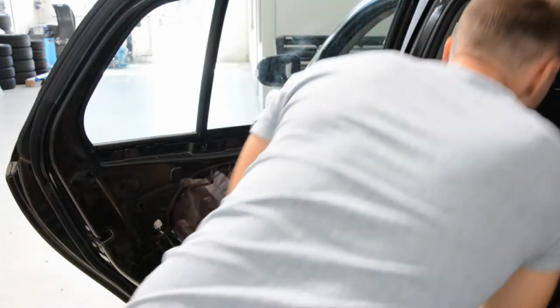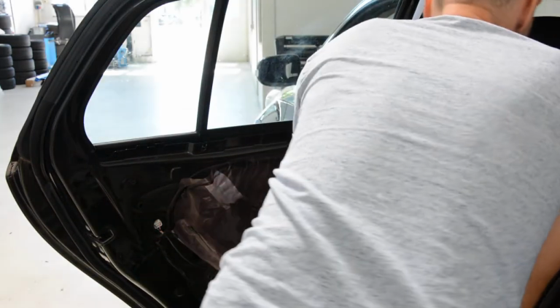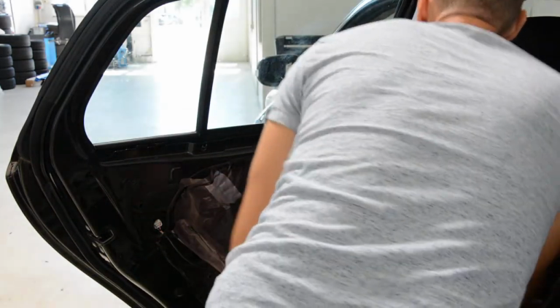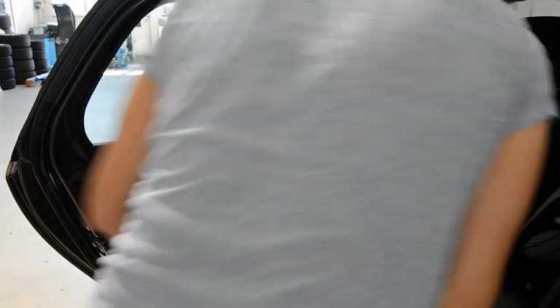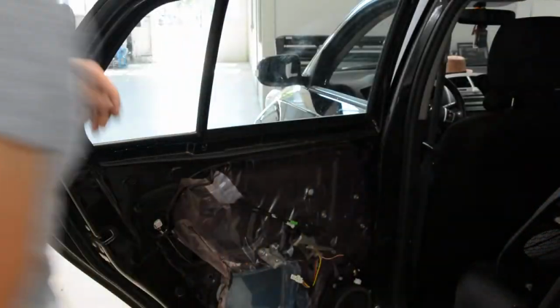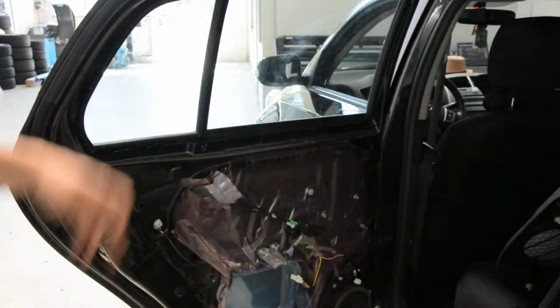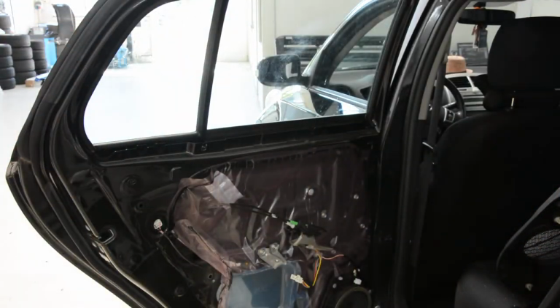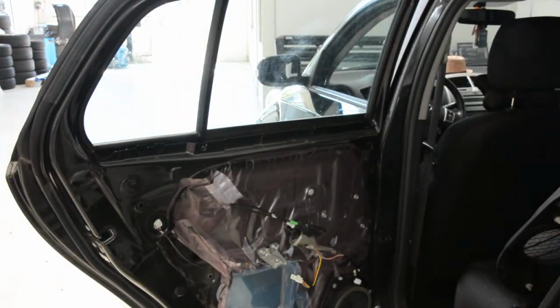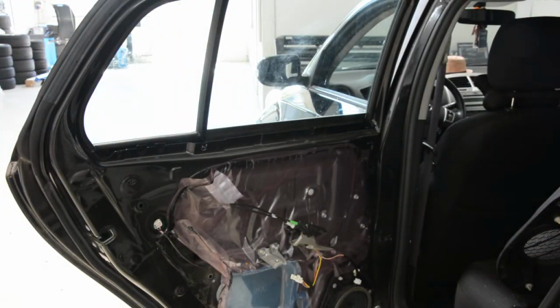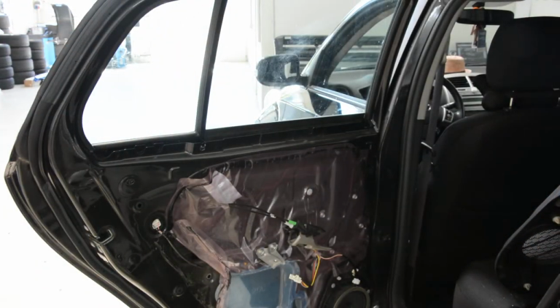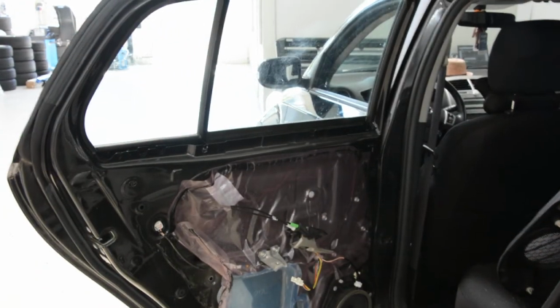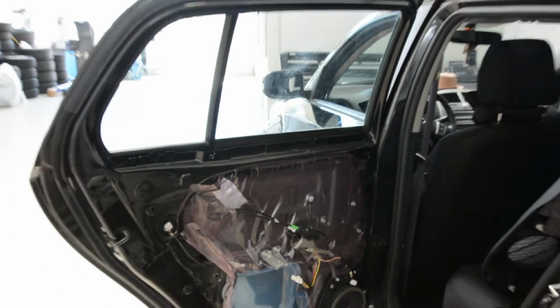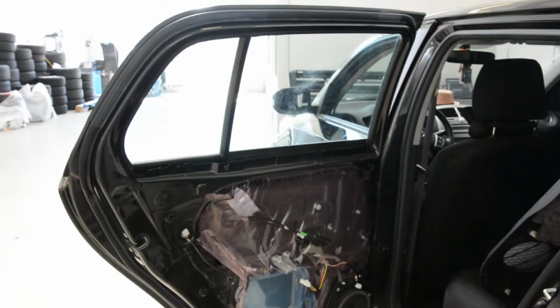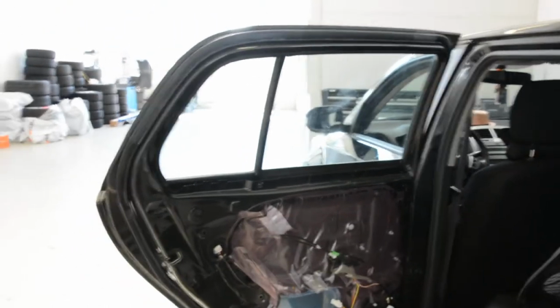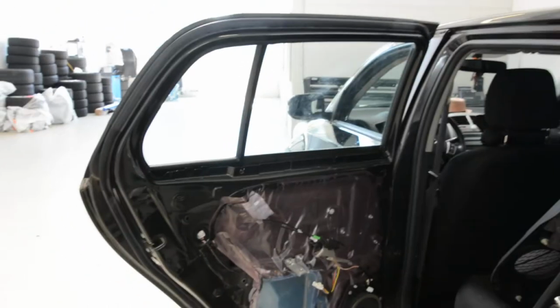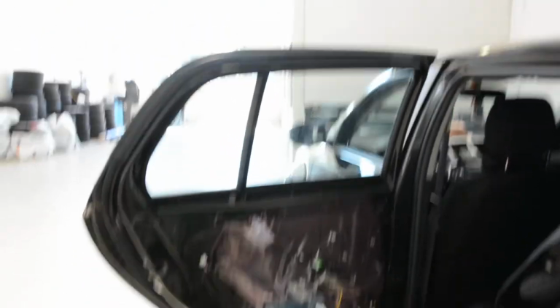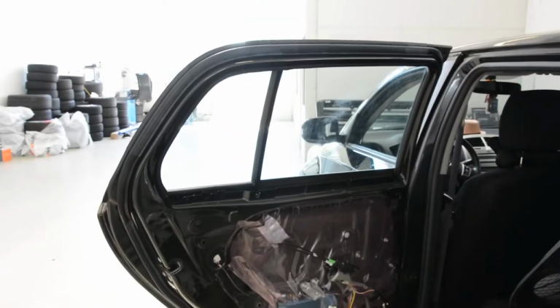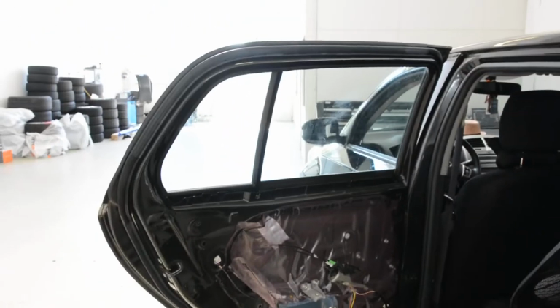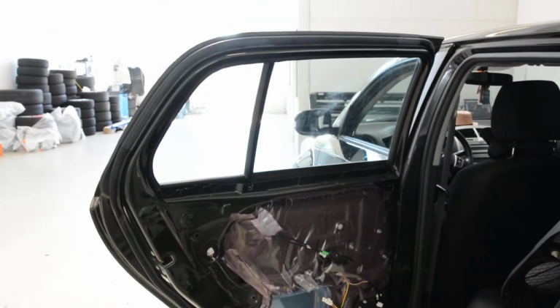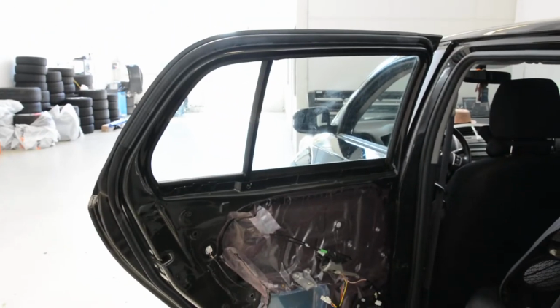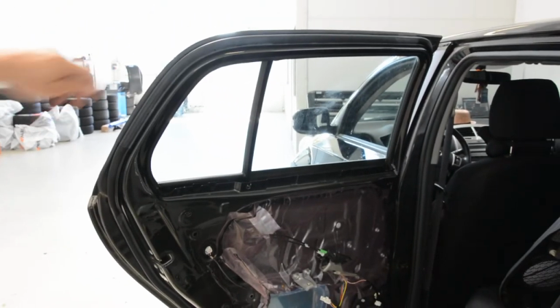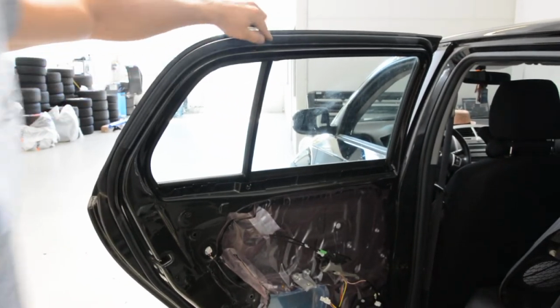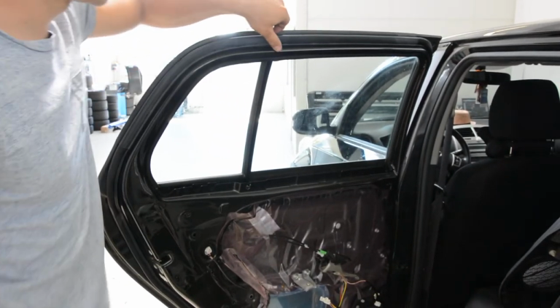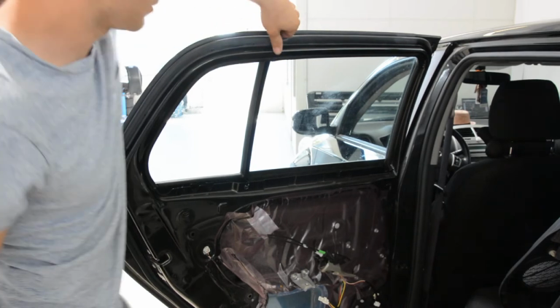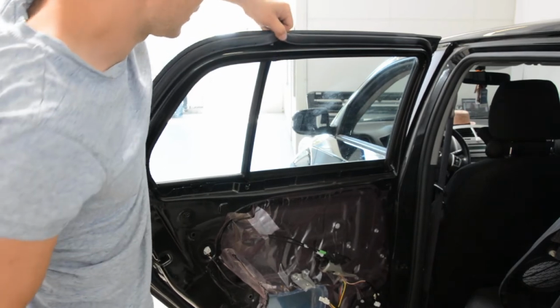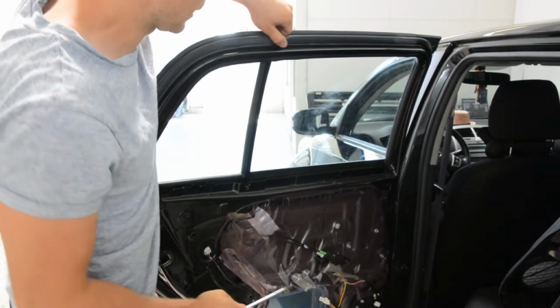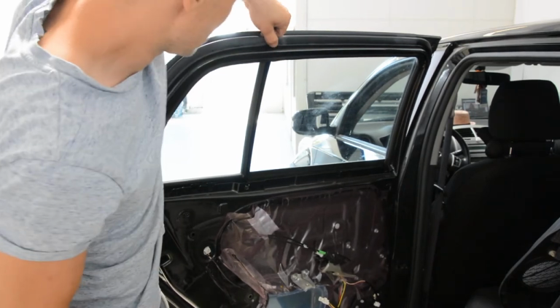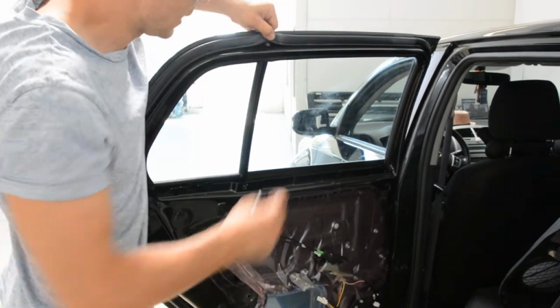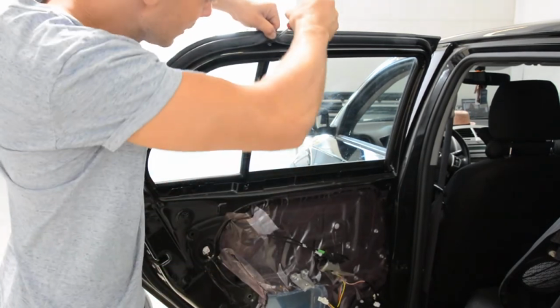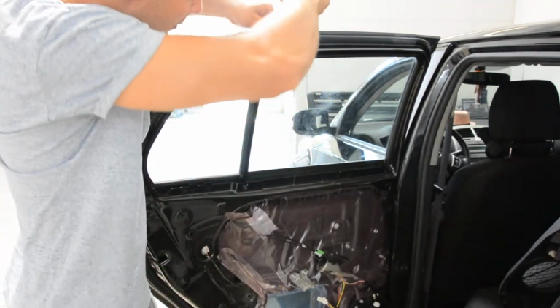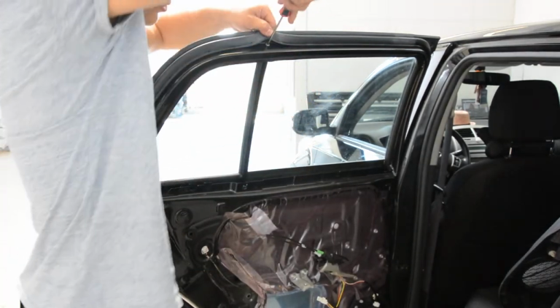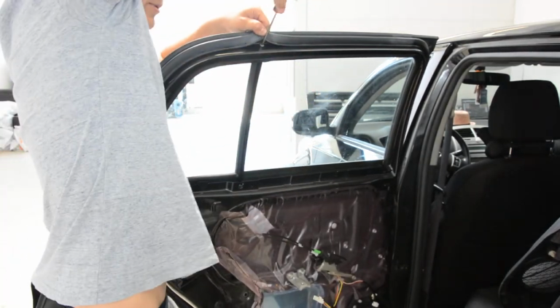After that, you will have another screw on the top of the door, under this rubber. Pull it like this and here you will have a screw.